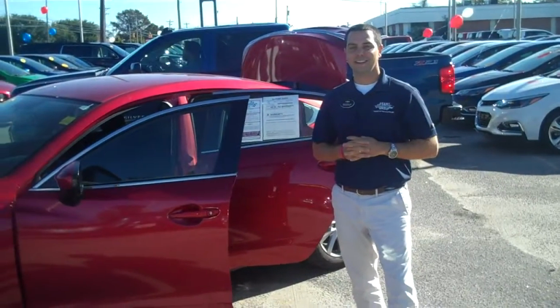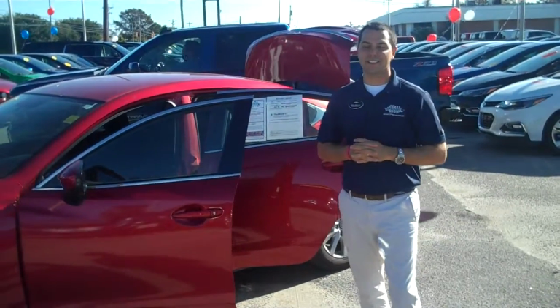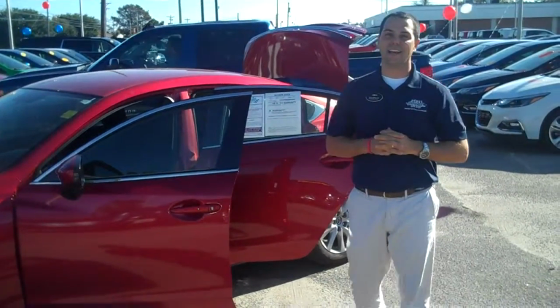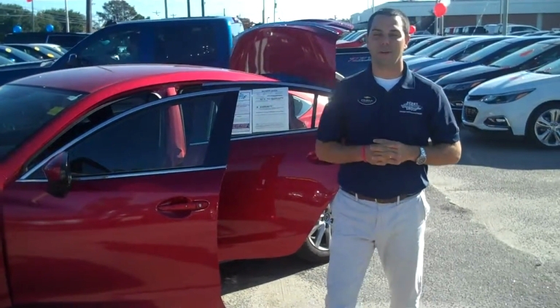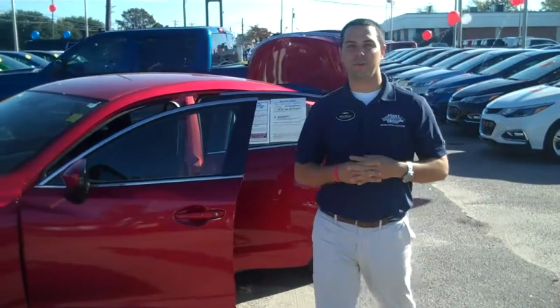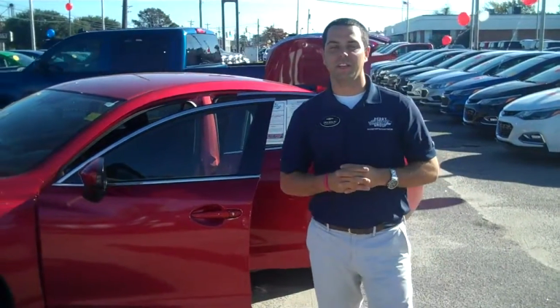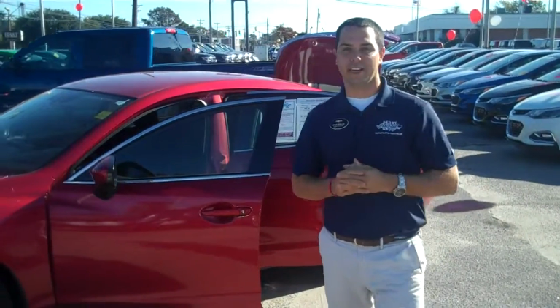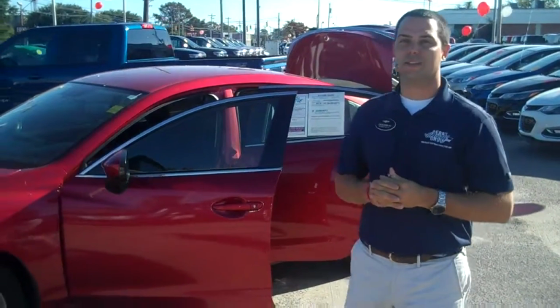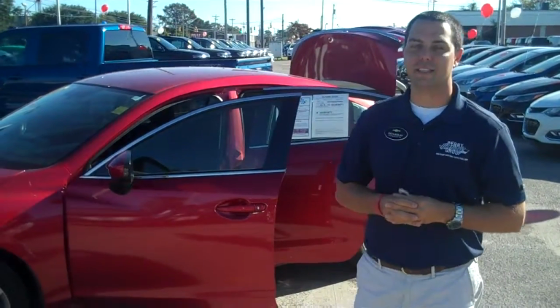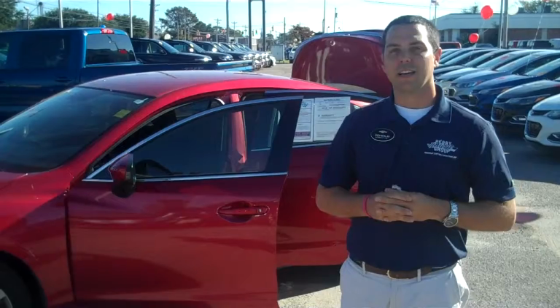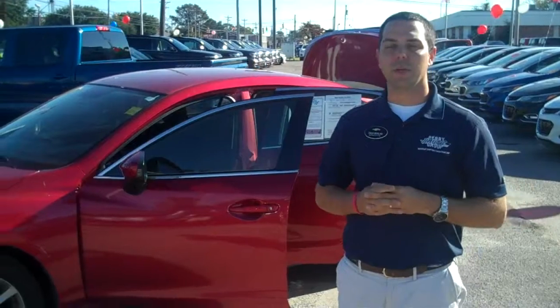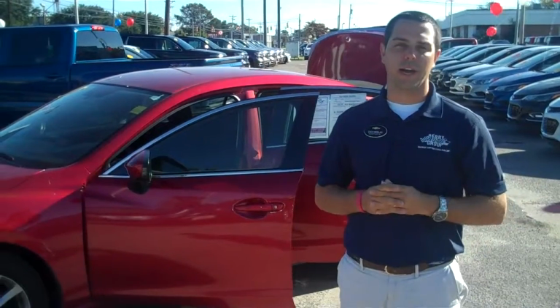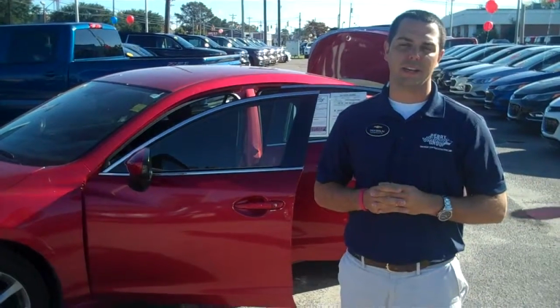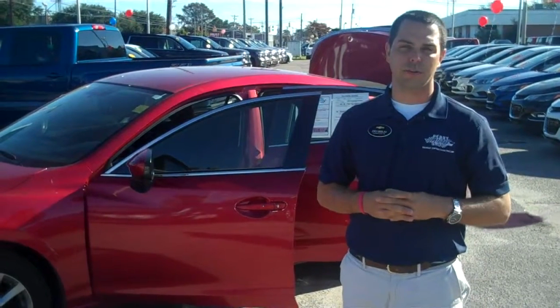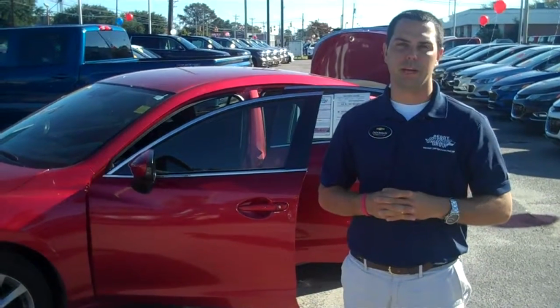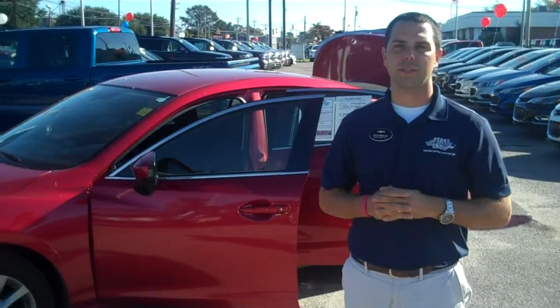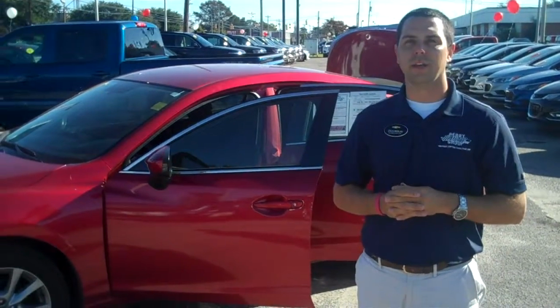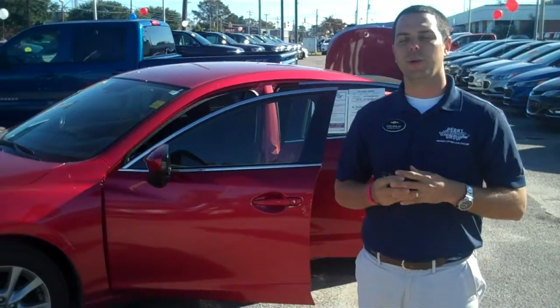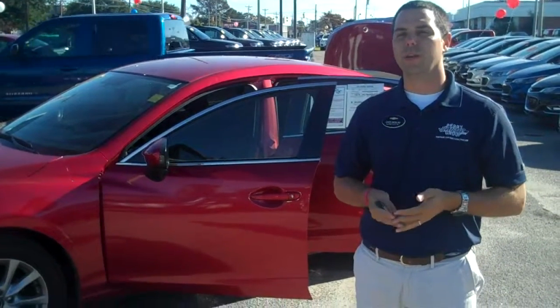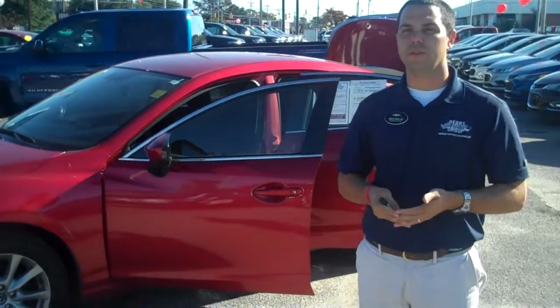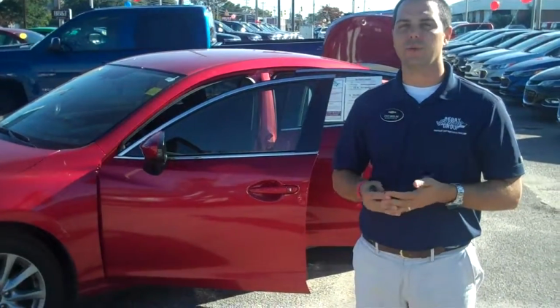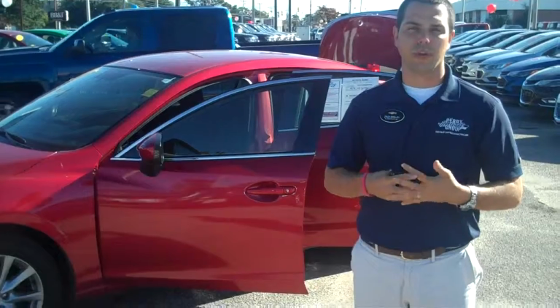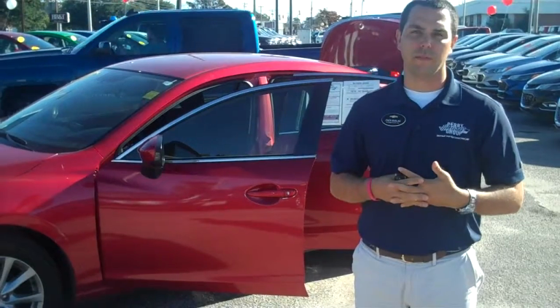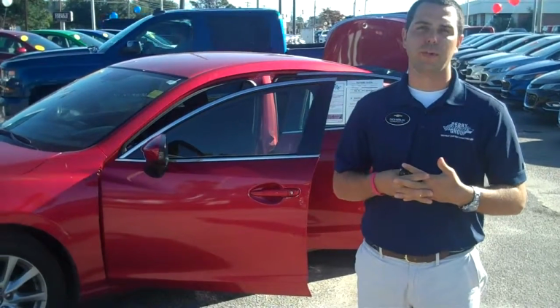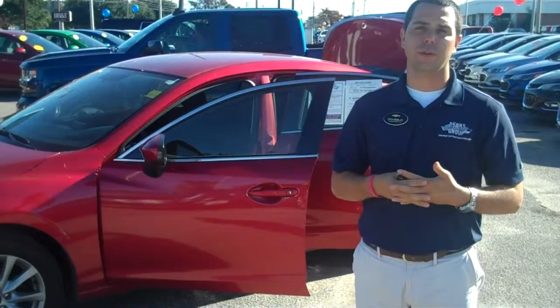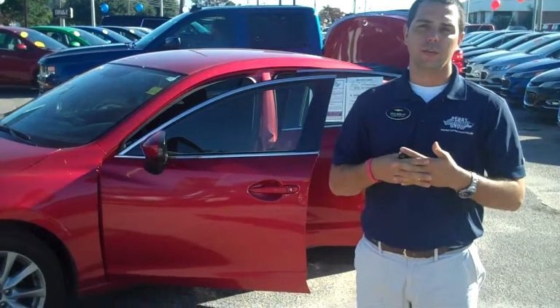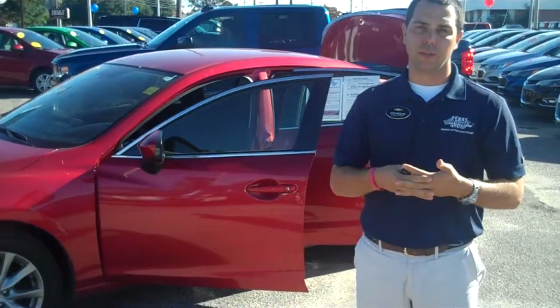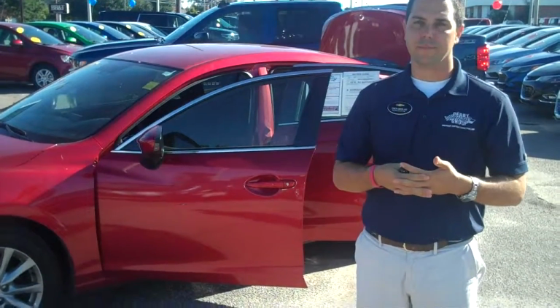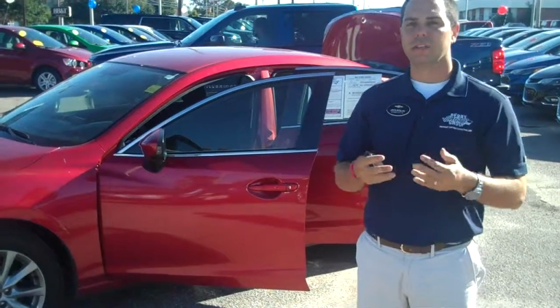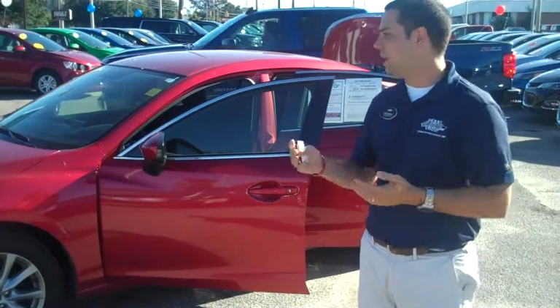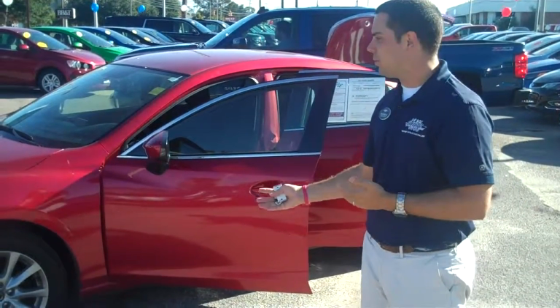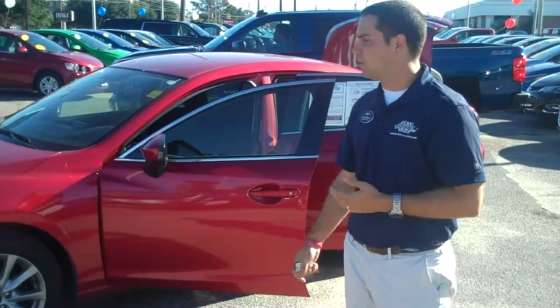Hey guys, this is Zach at Team Performance Chevrolet here in downtown Elizabeth City. Normally we would be highlighting a new Chevrolet product, but today we want to raise awareness to the fact that we feel like we have the best pre-owned inventory in town. Today we're going to highlight one of those vehicles.